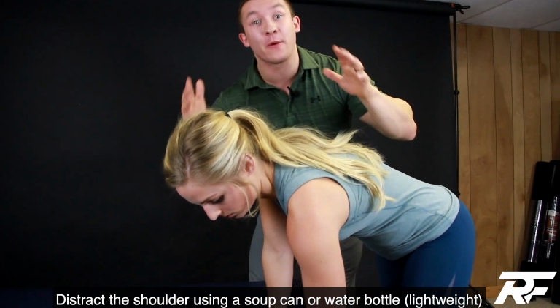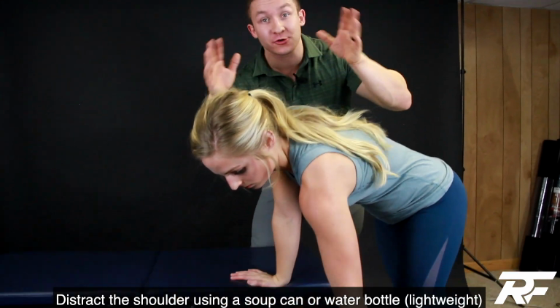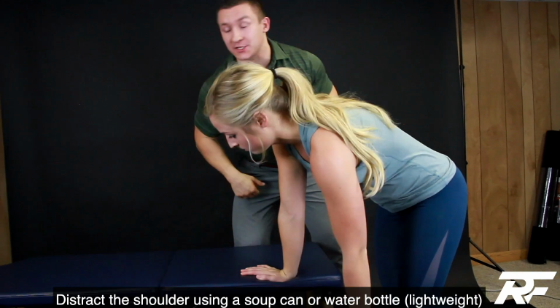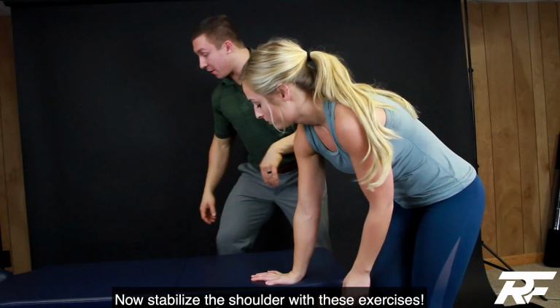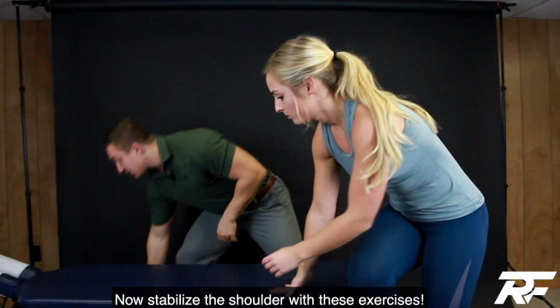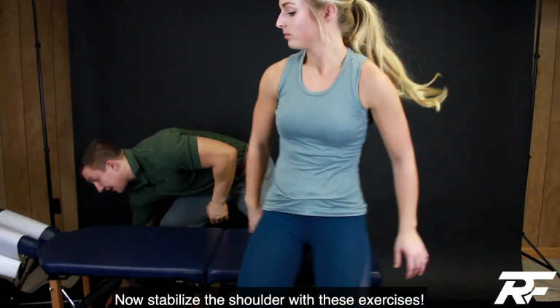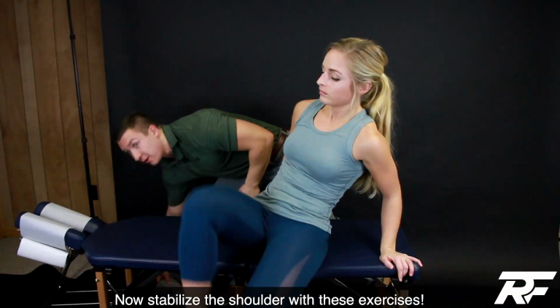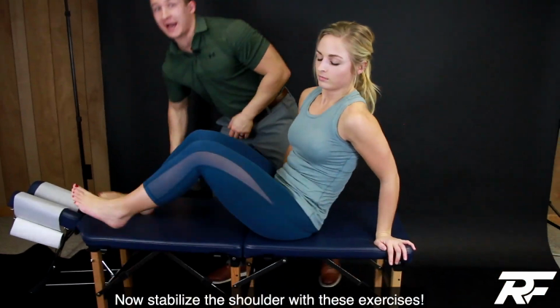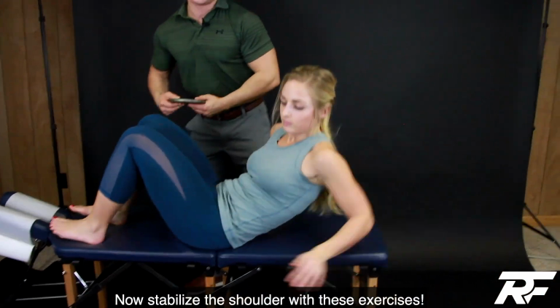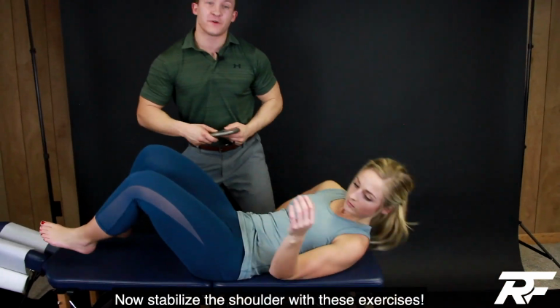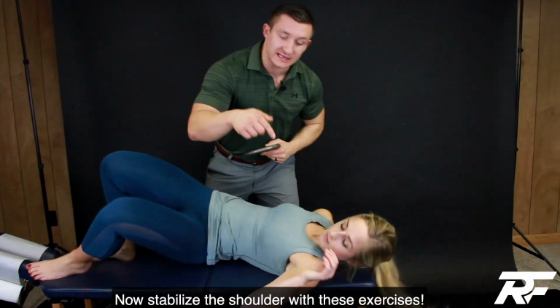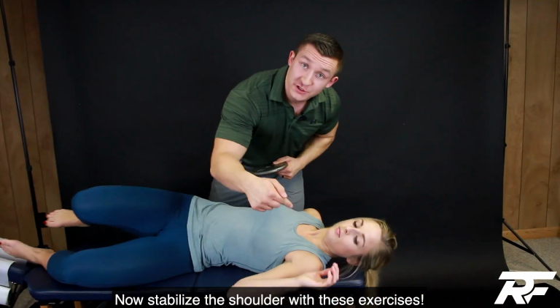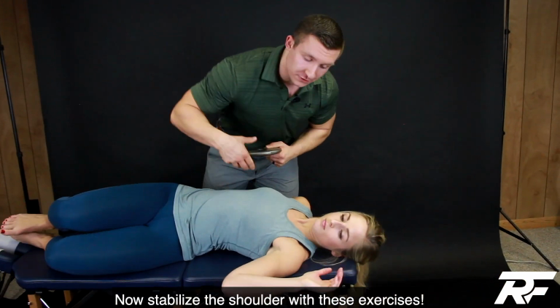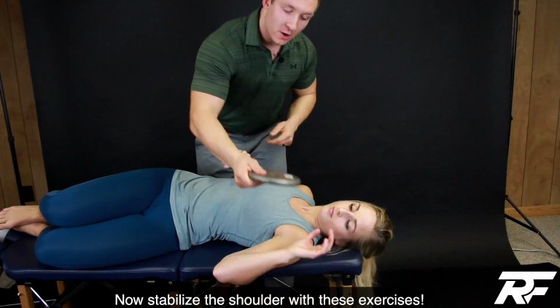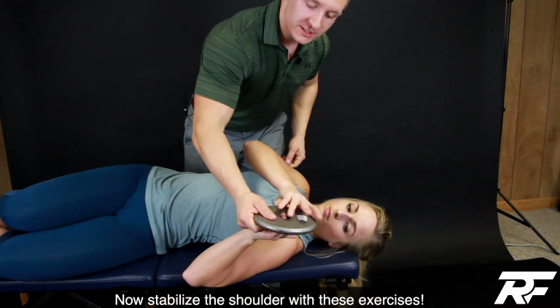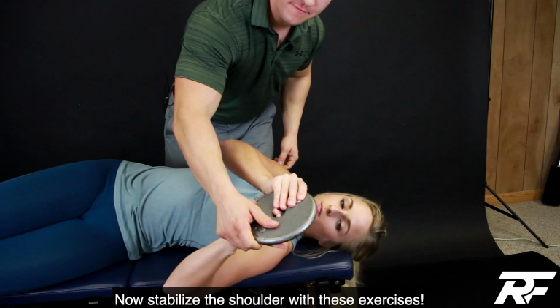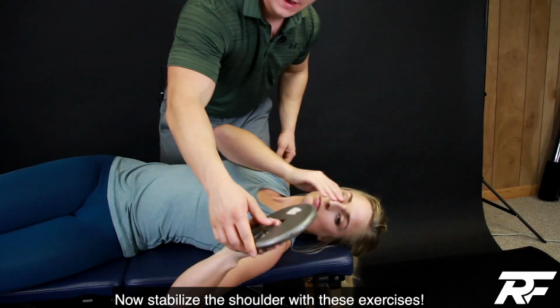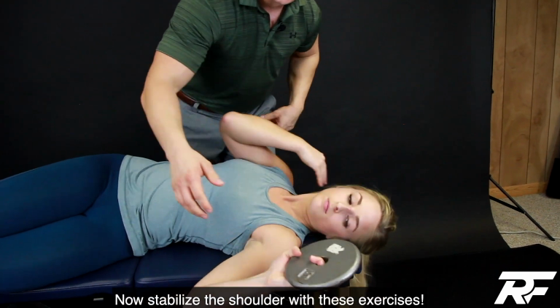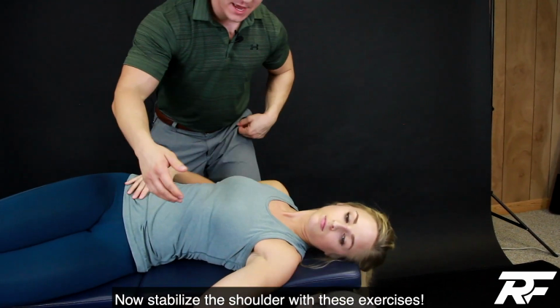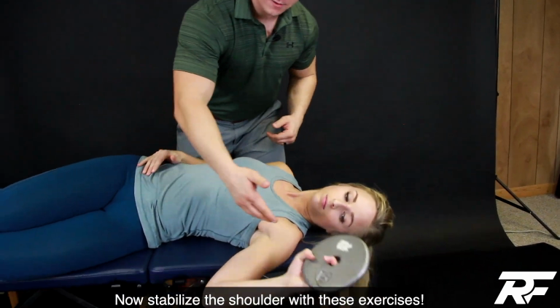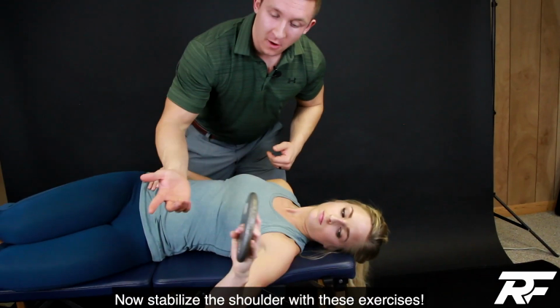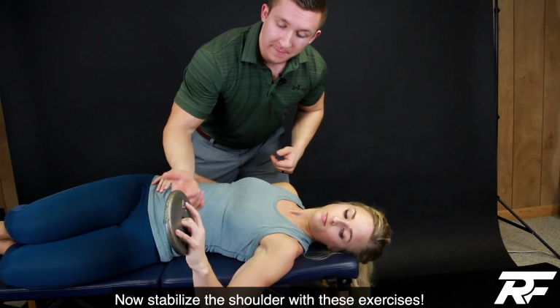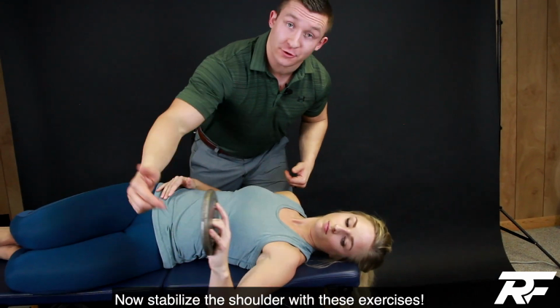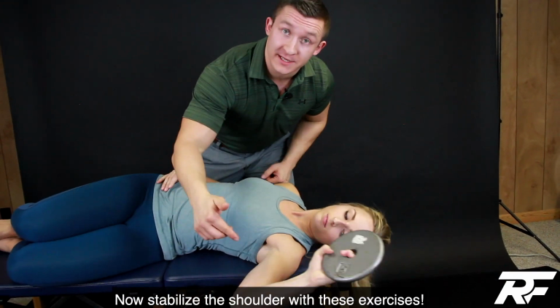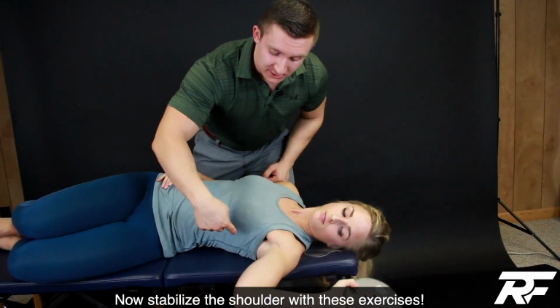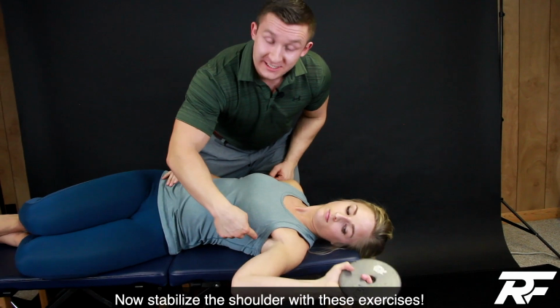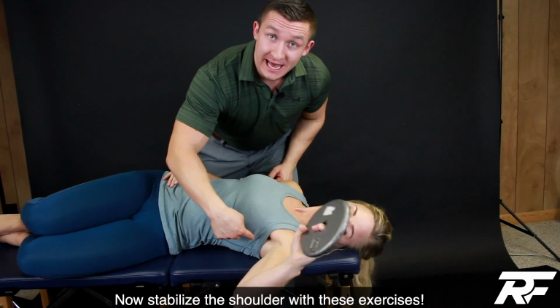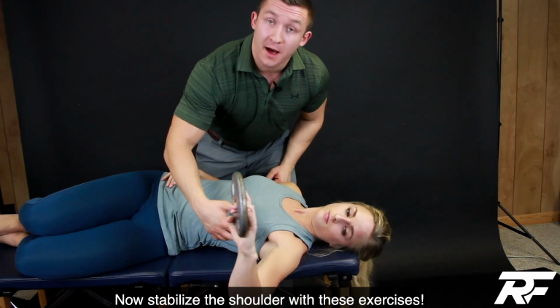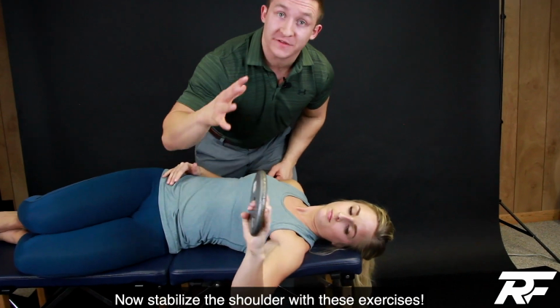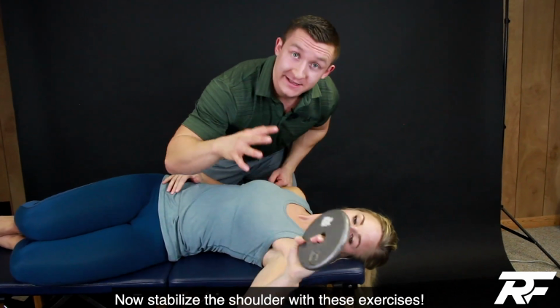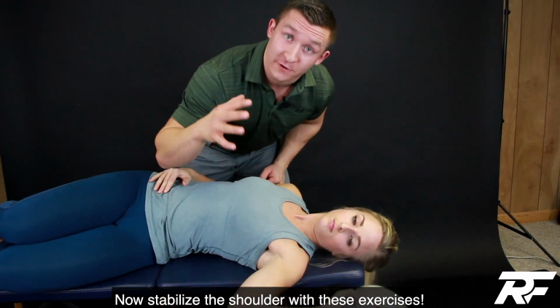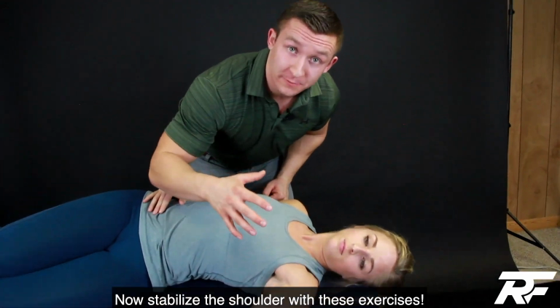Now we've got to strengthen it too. So we're going to lay on our side — this is focused on the left shoulder. We're going to hold just a five pound weight and bring the arm up against gravity. This is working our subscap, a muscle on the inside of our shoulder blade.